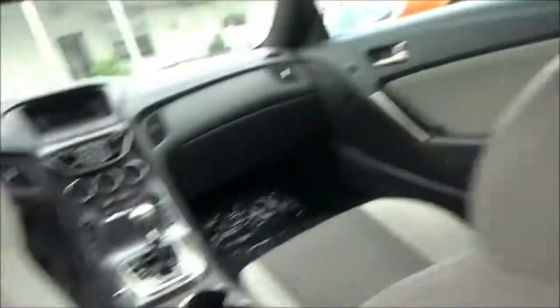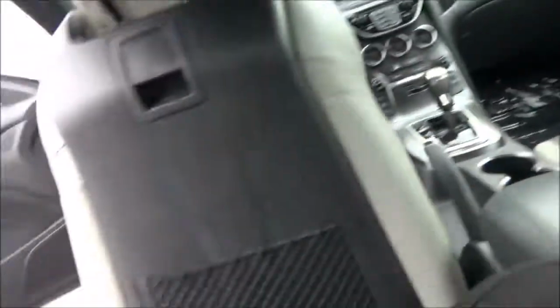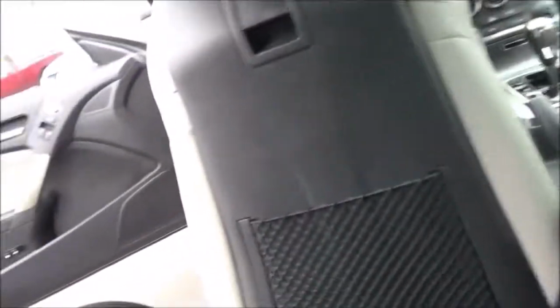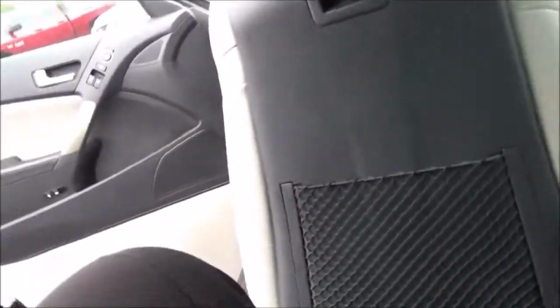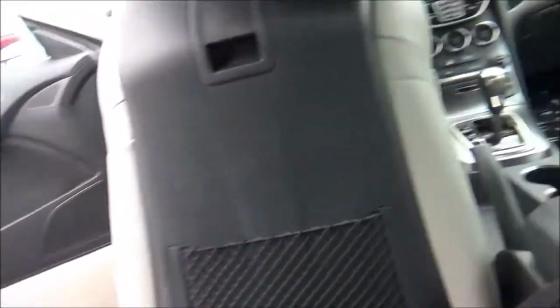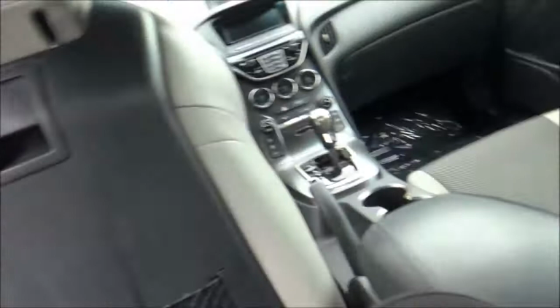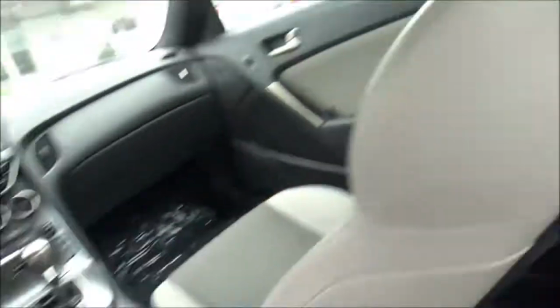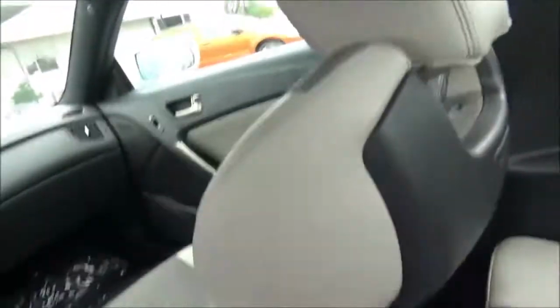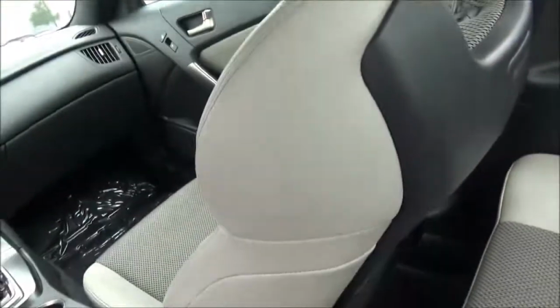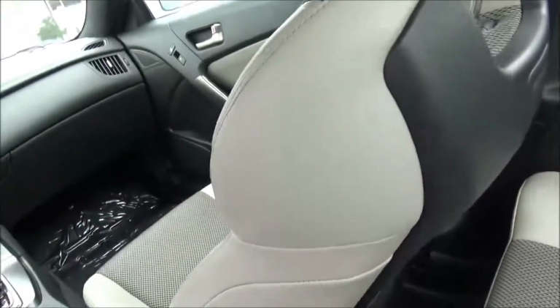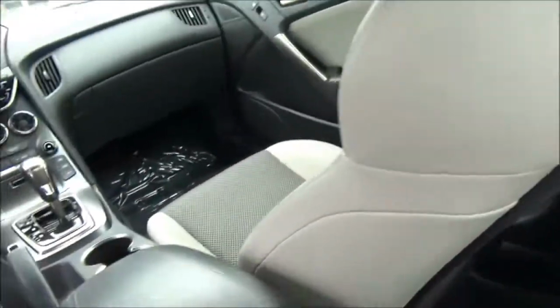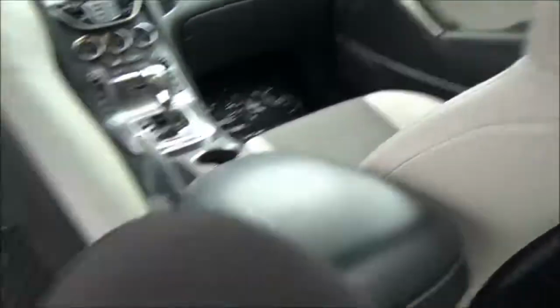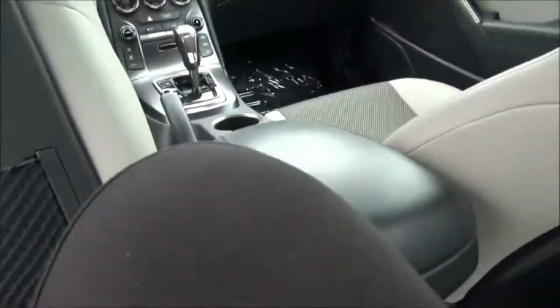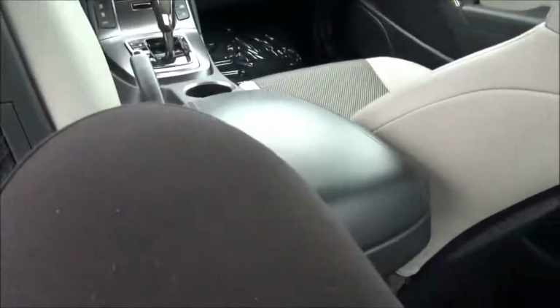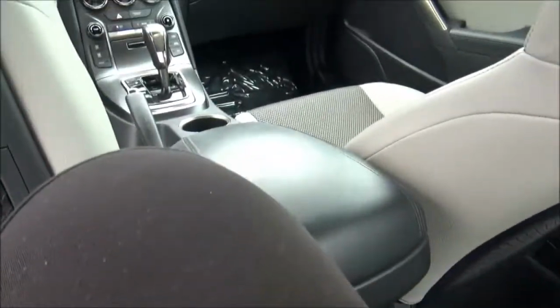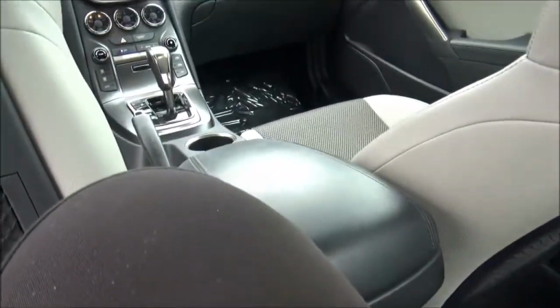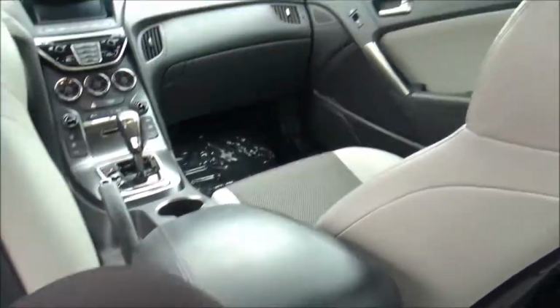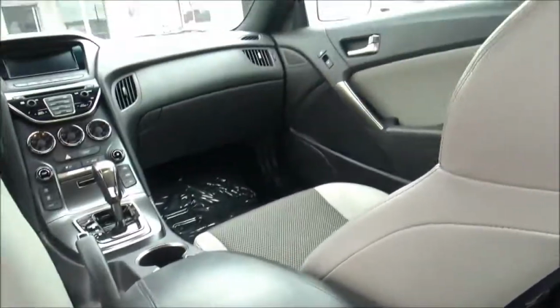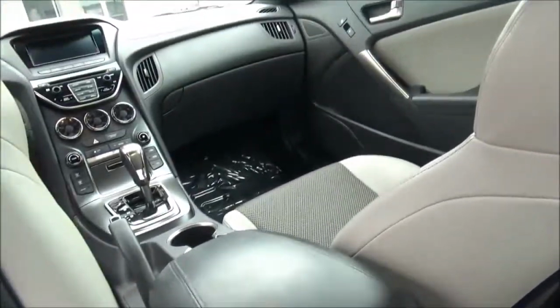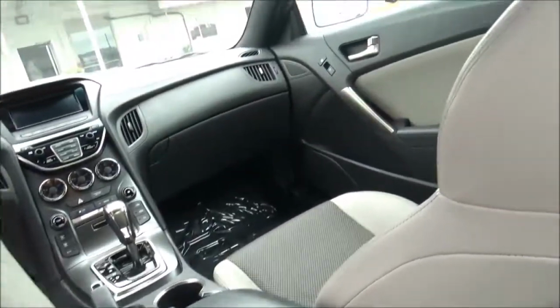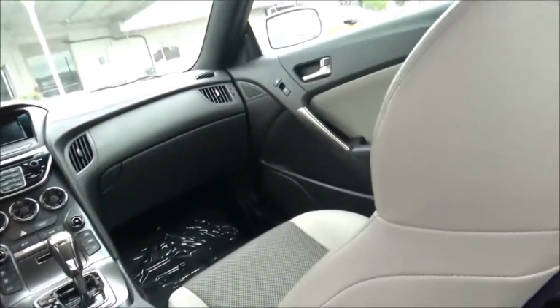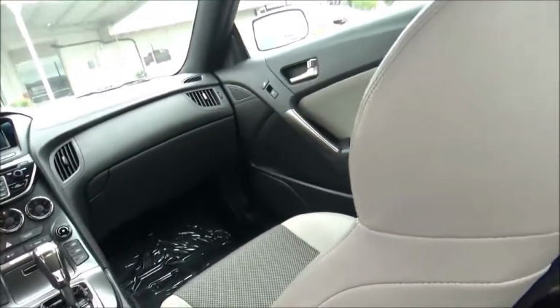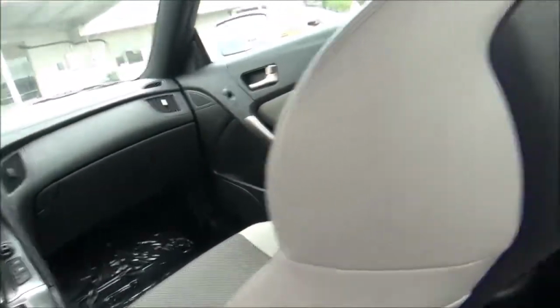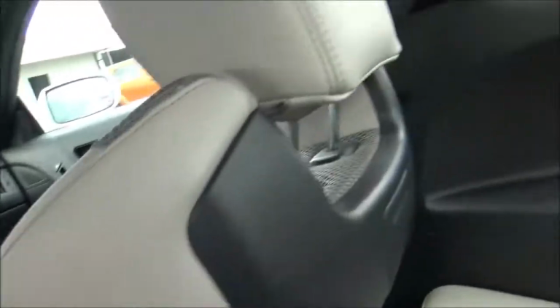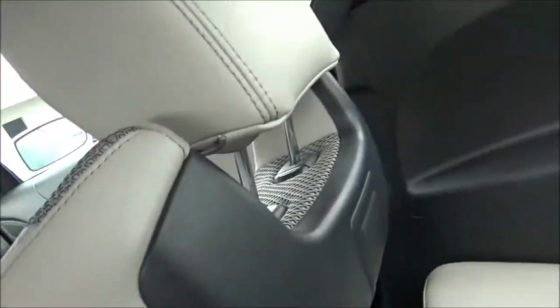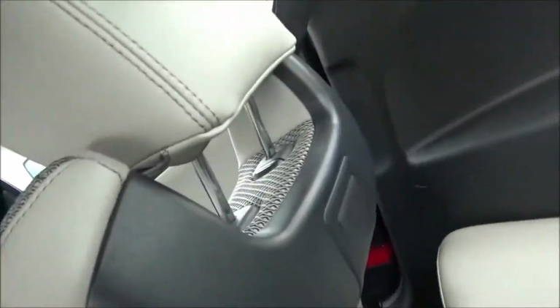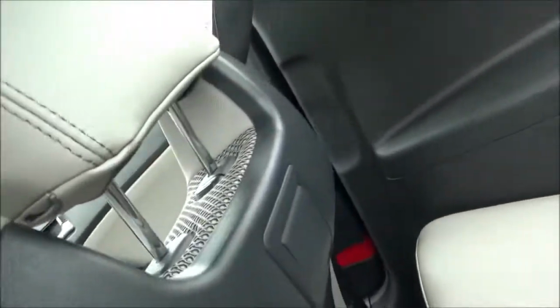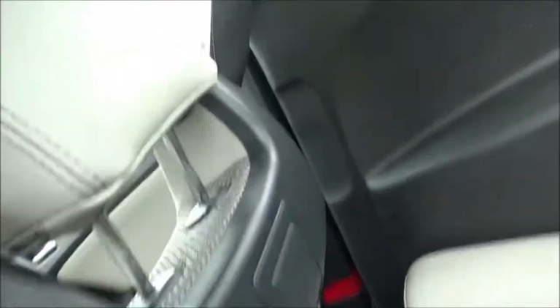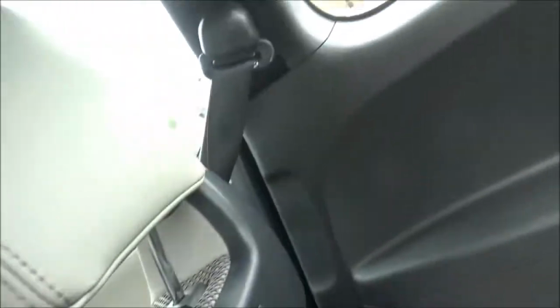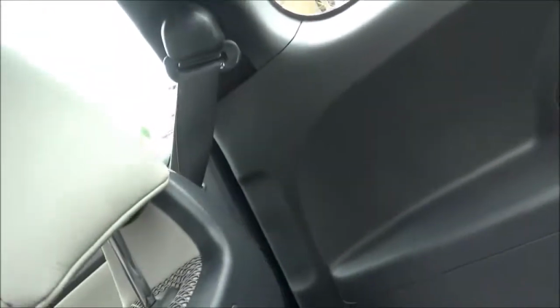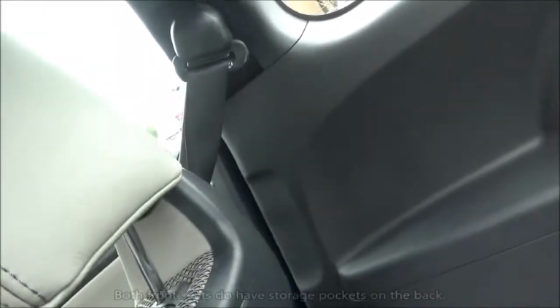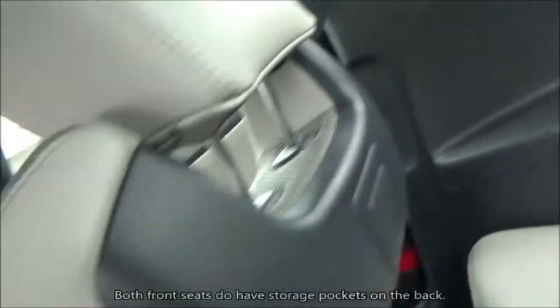Of course, there's not much headroom or legroom back here — you have to bend your neck down — but that's not what you buy the Genesis Coupe for.